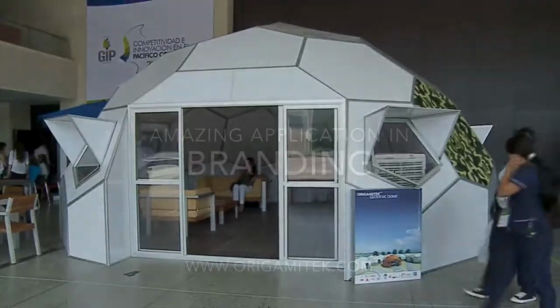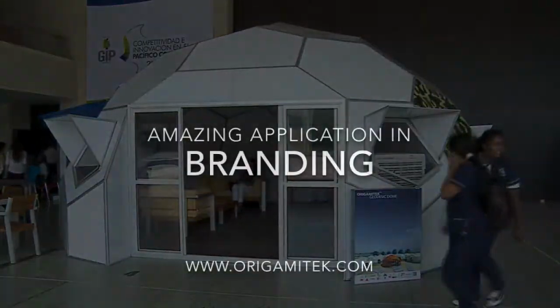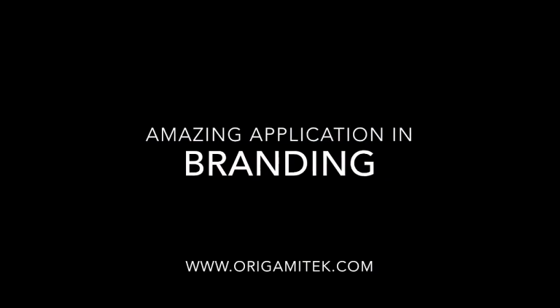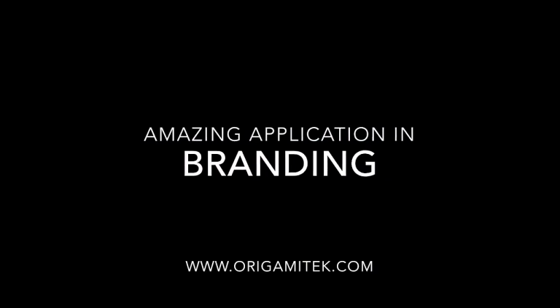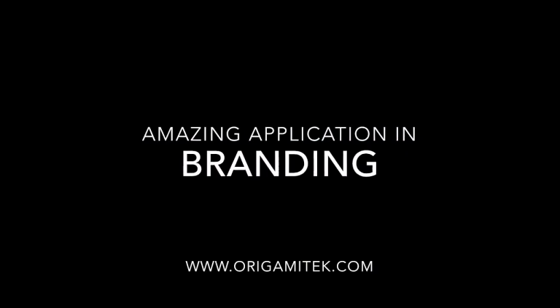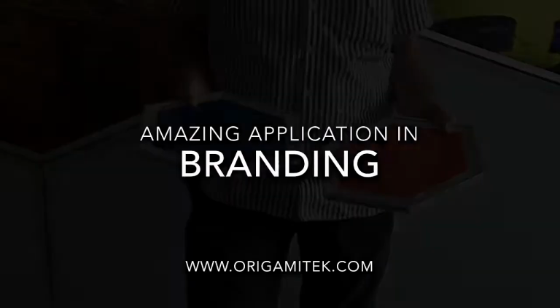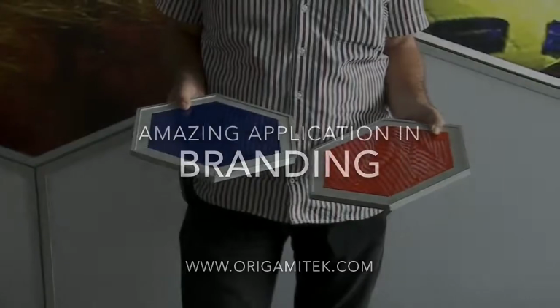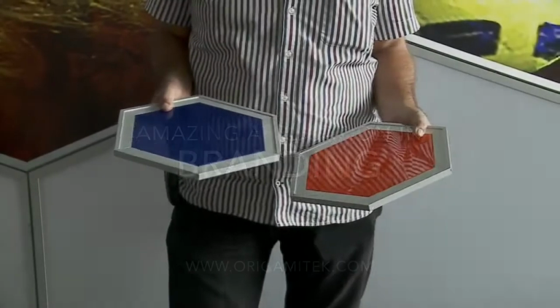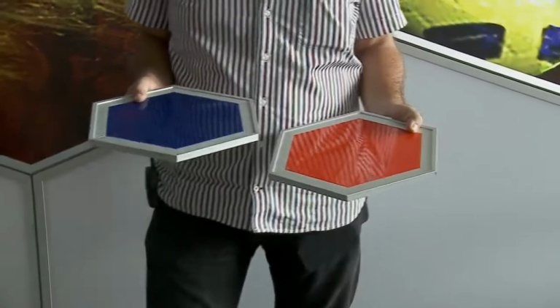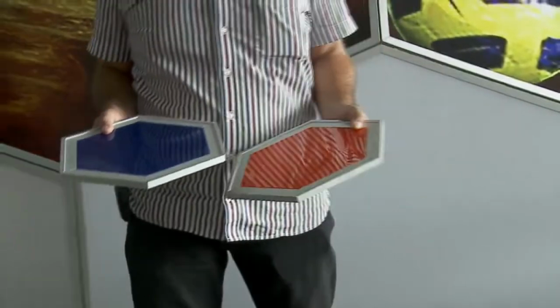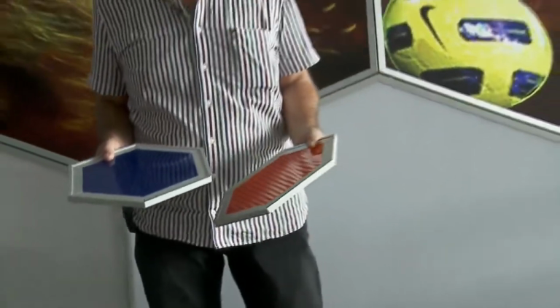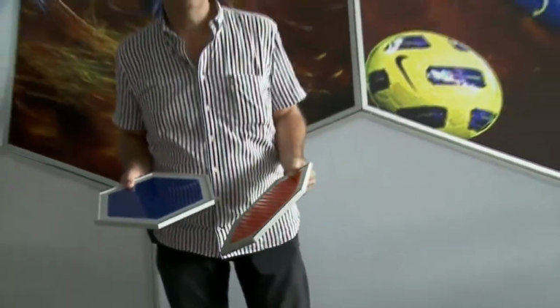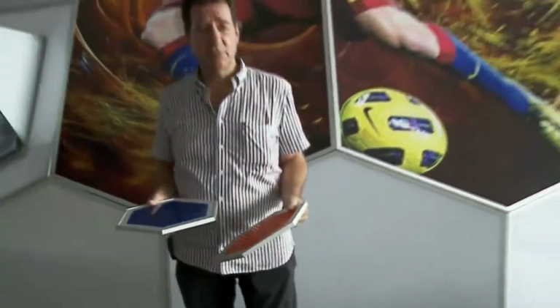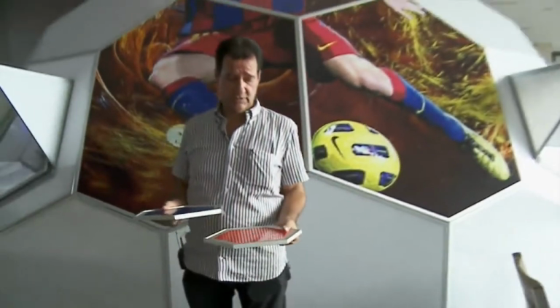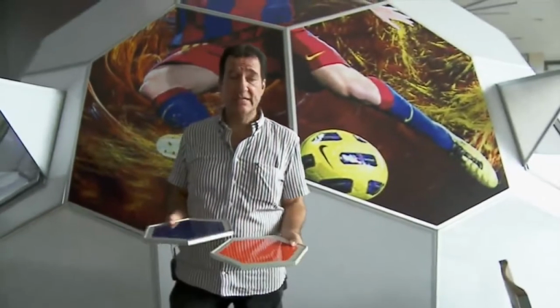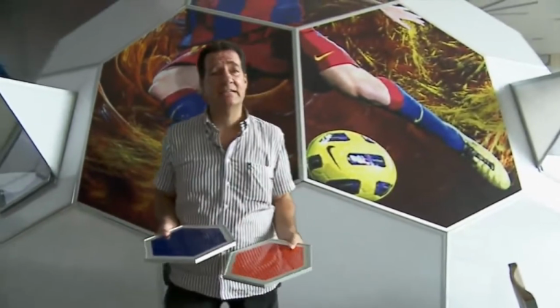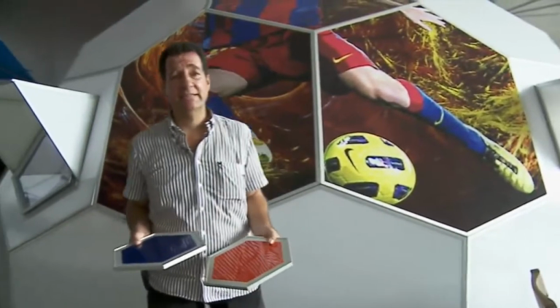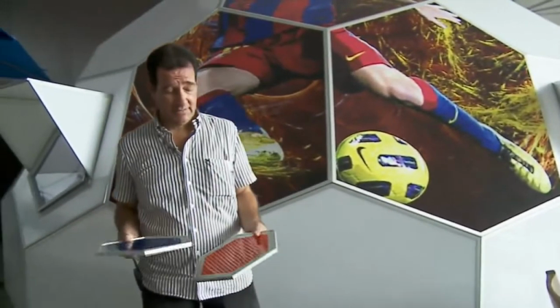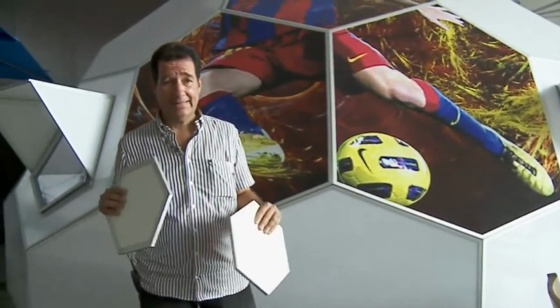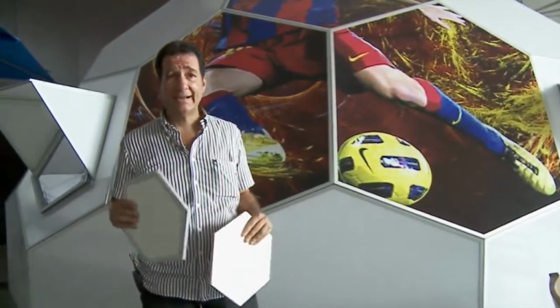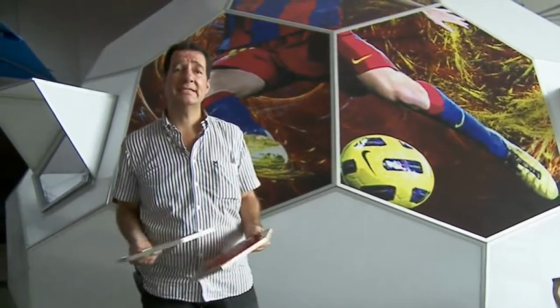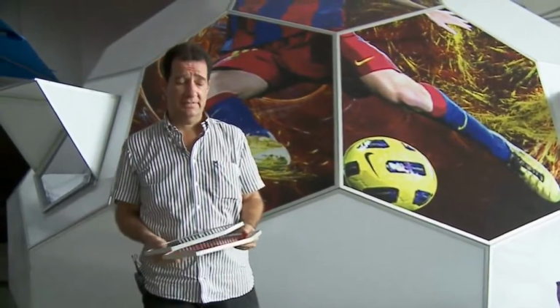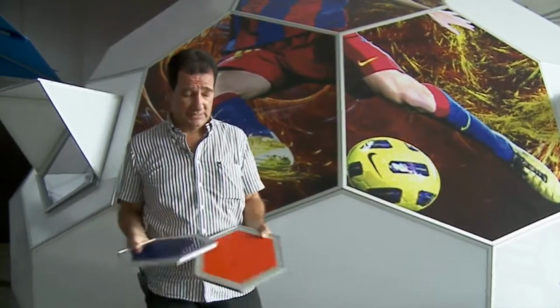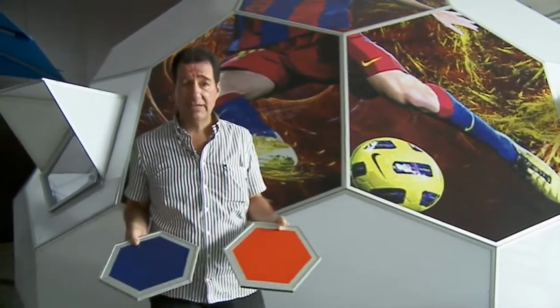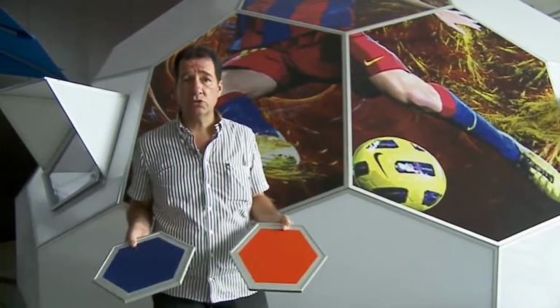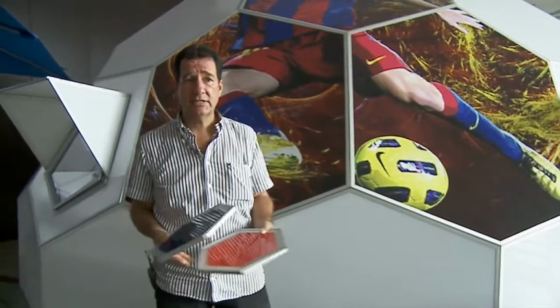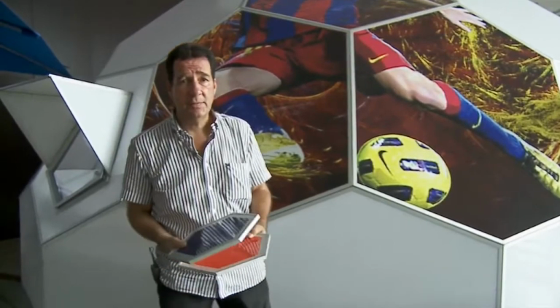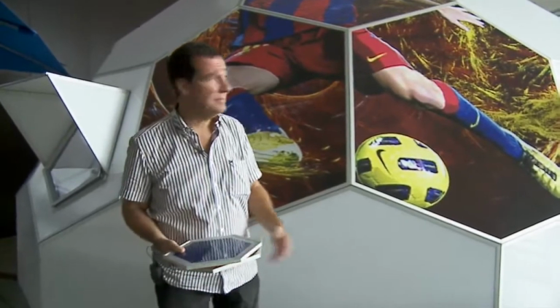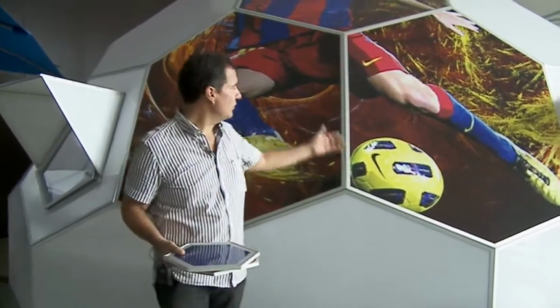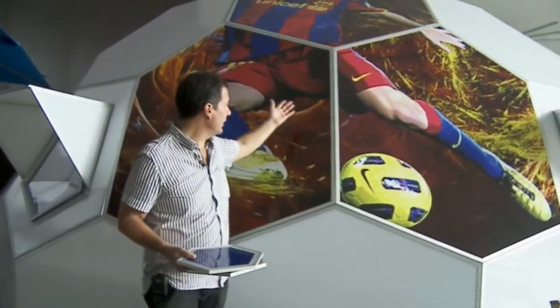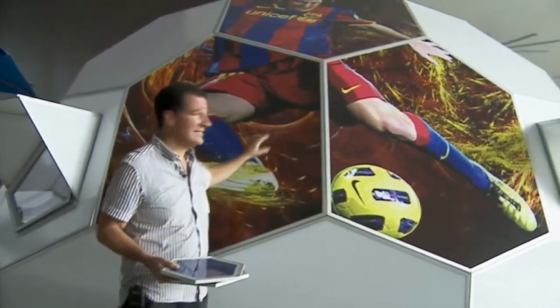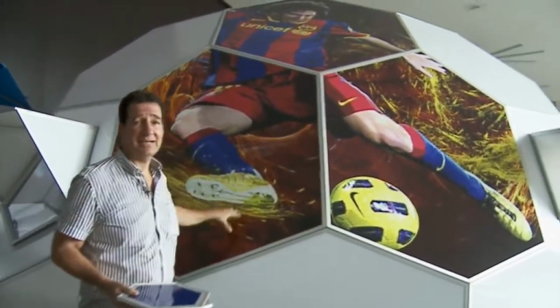Amazing application in branding. The polymer compound we use is a low thermic transfer material — heavy duty, available in all colors, and can be printed with pictures in high resolution.